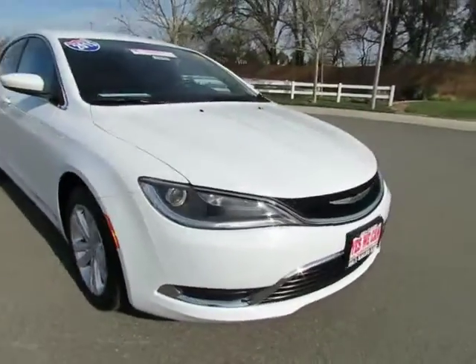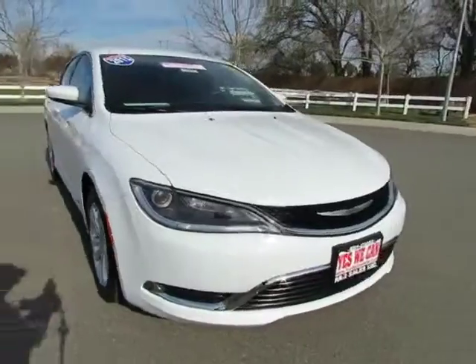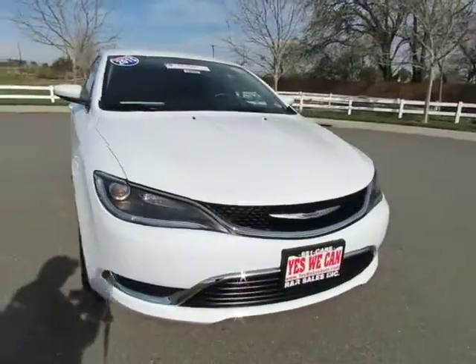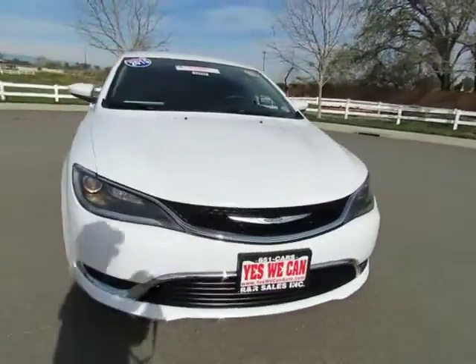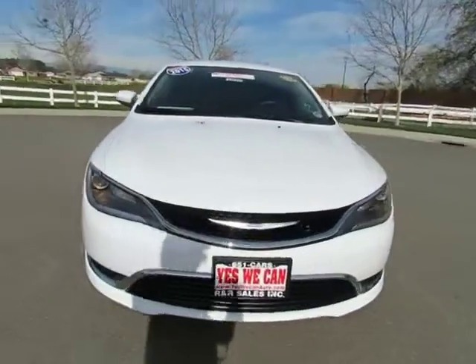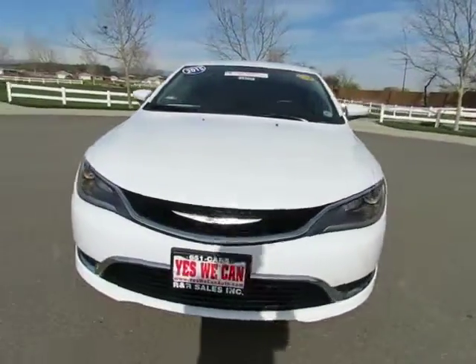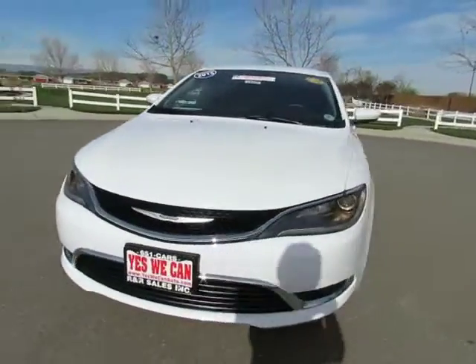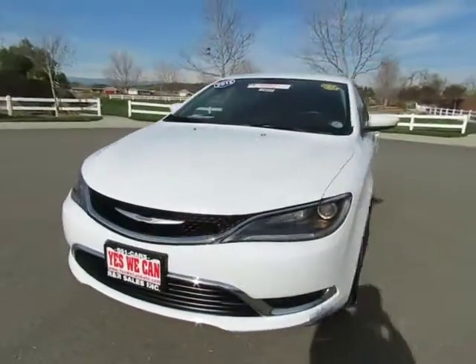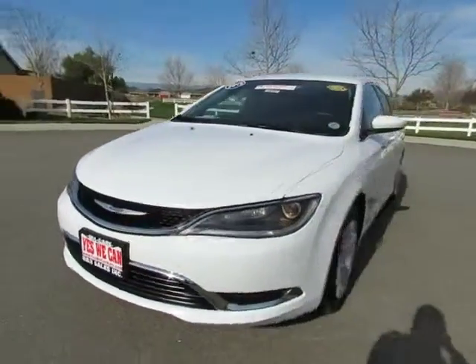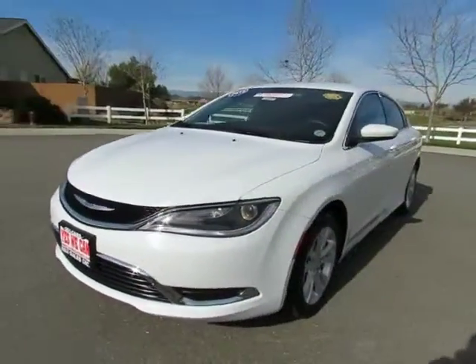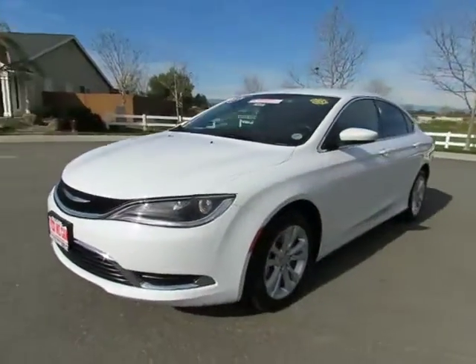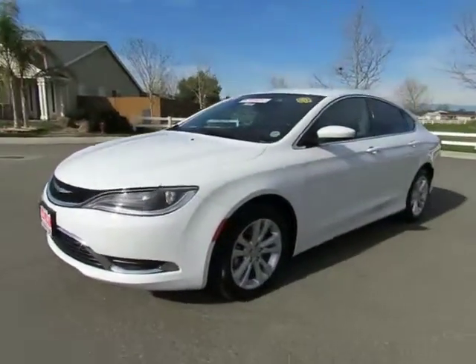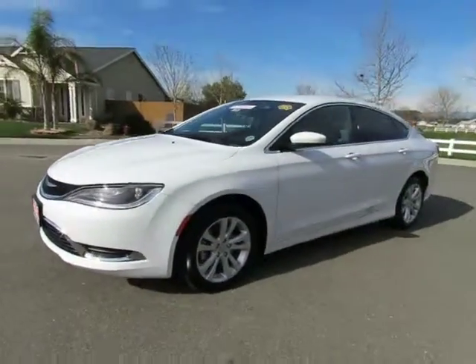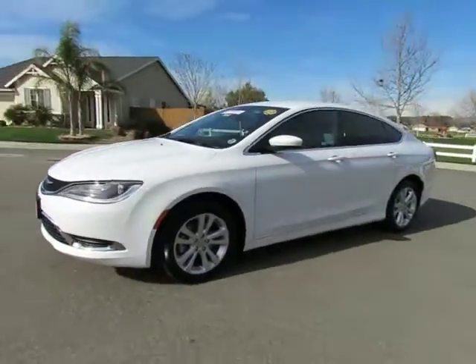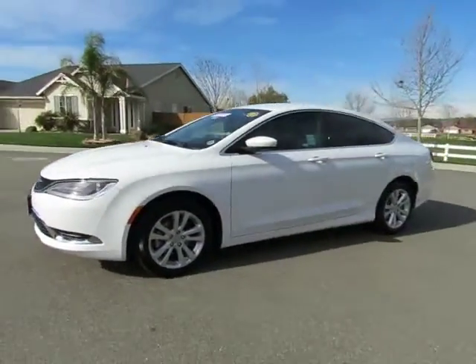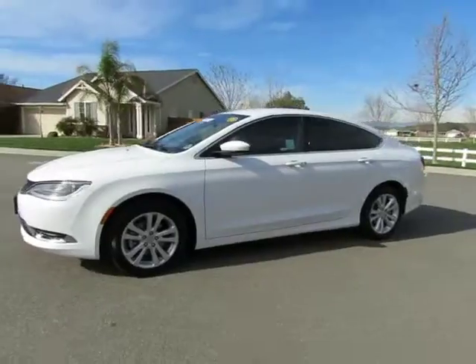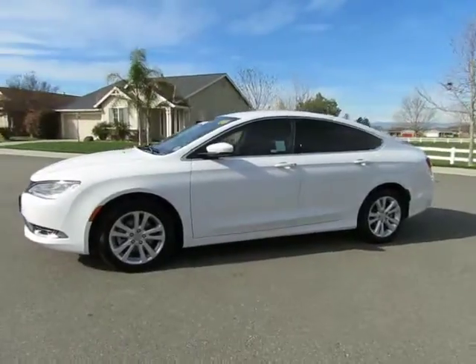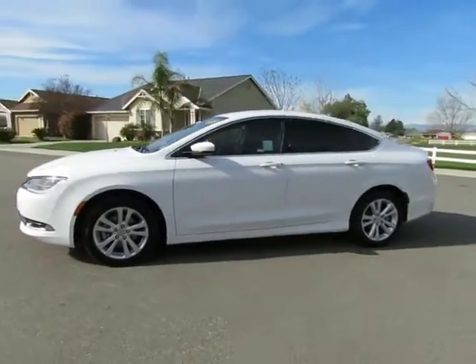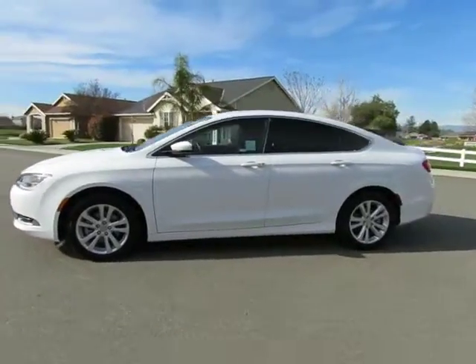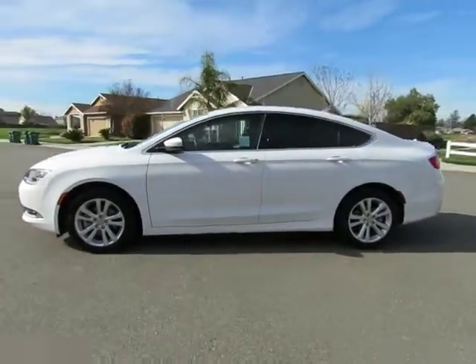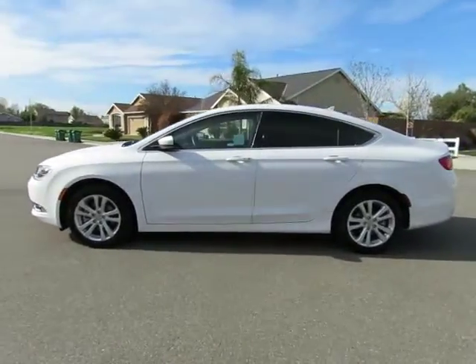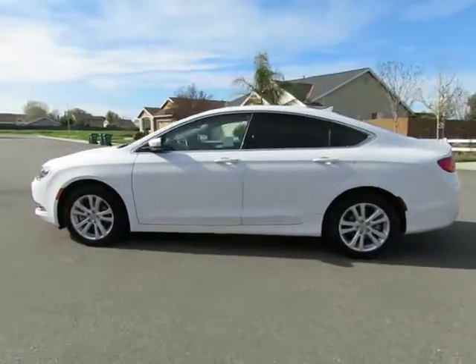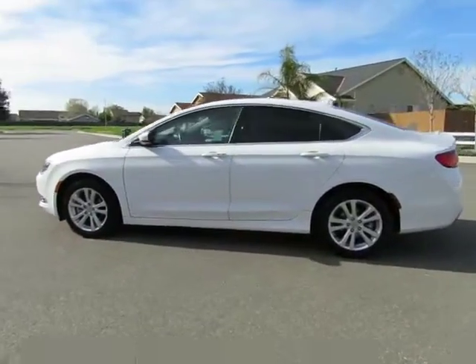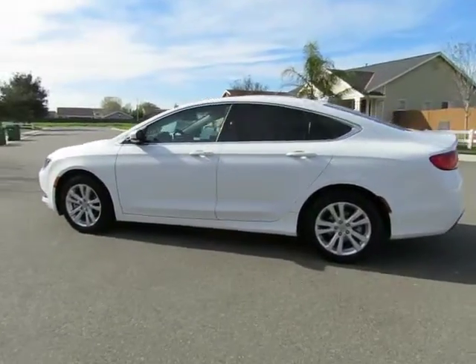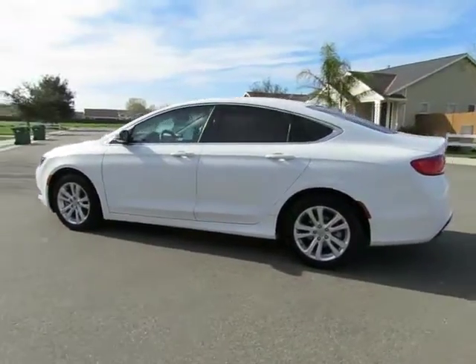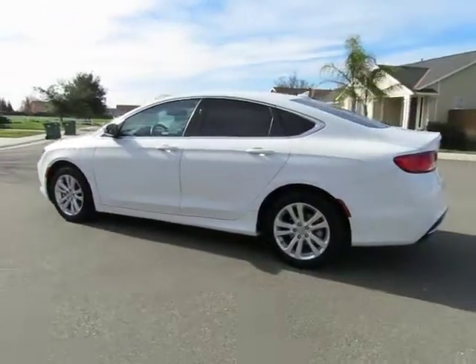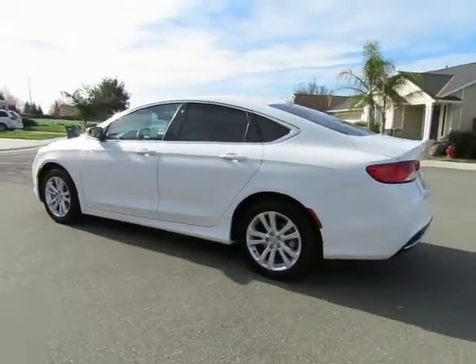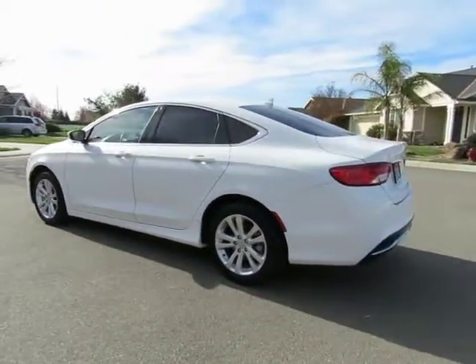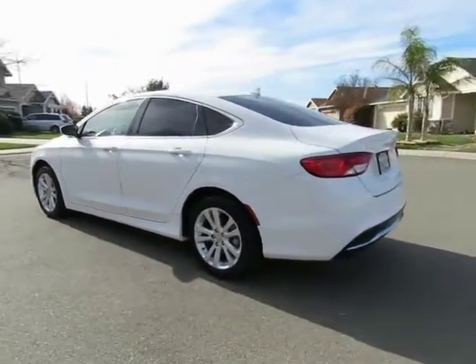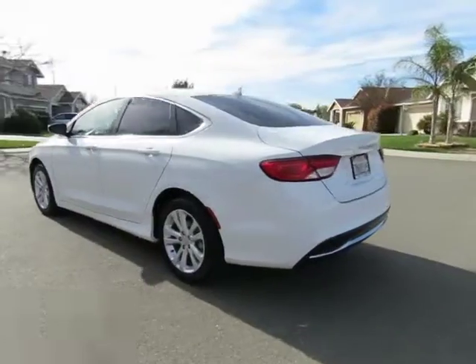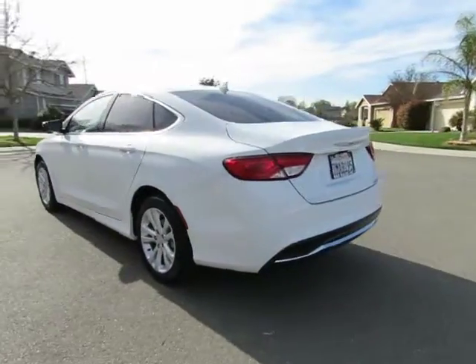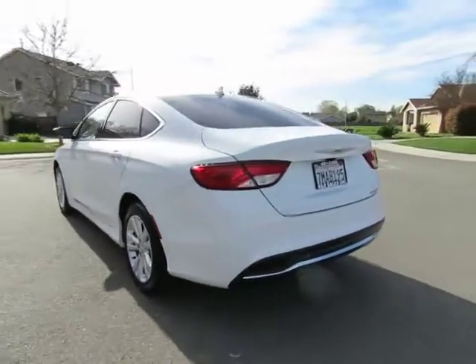R&R Sales Incorporated has the triple check guarantee. We check competitors' pricing, offer a vehicle history report, and all certified pre-owned vehicles come with a three-month, 3,000-mile warranty.